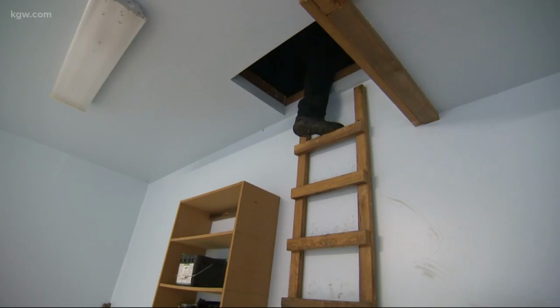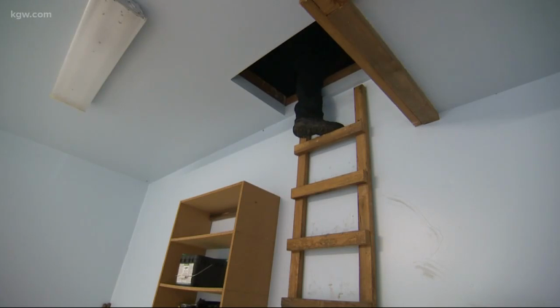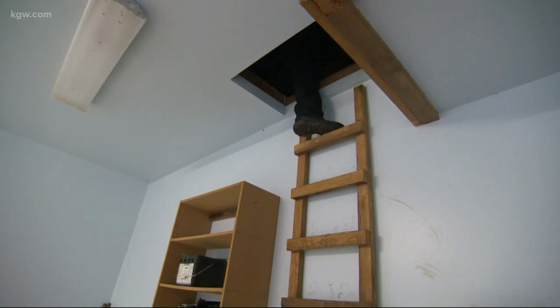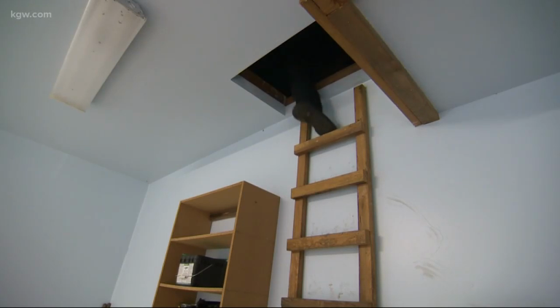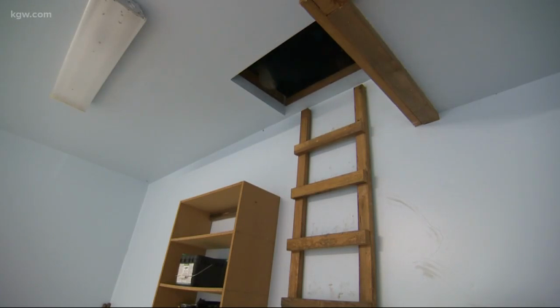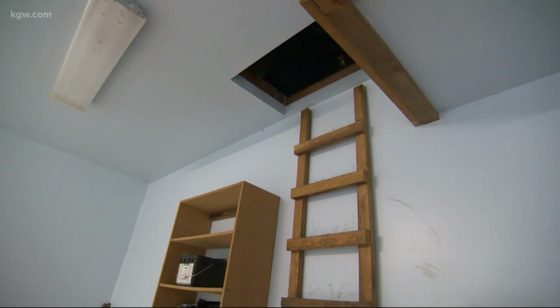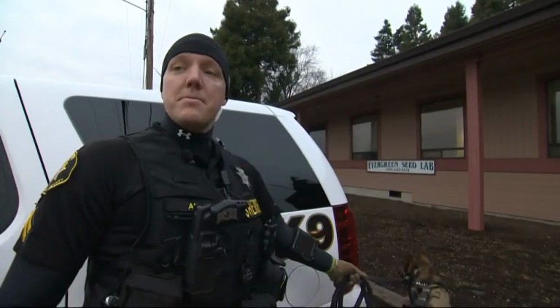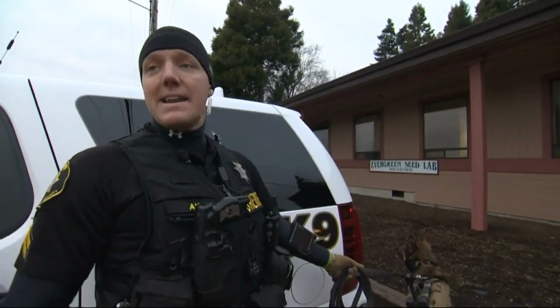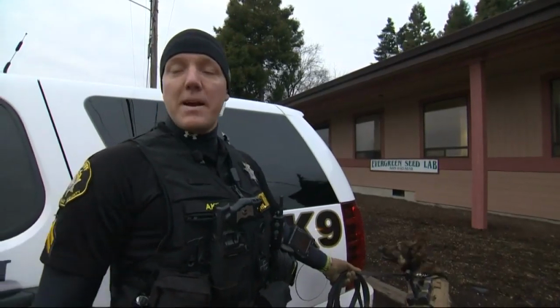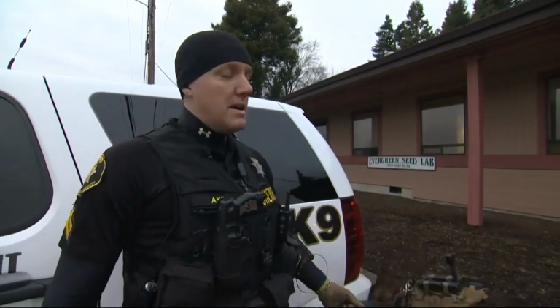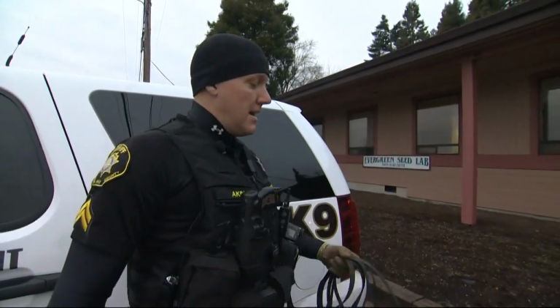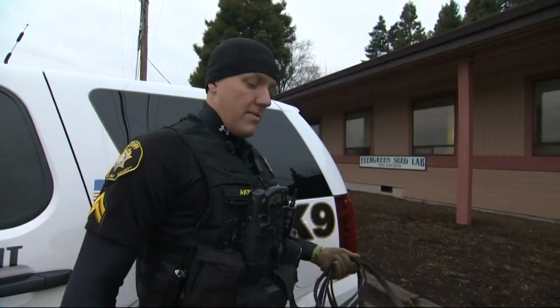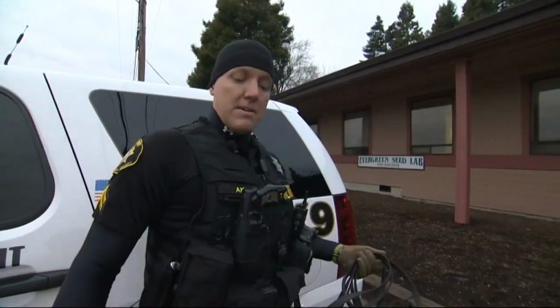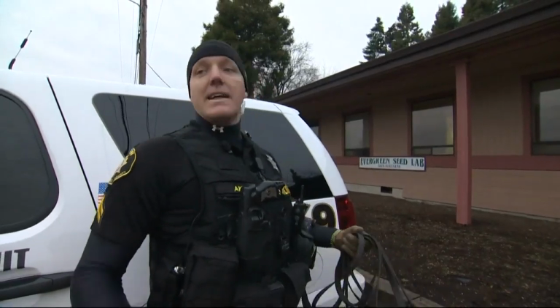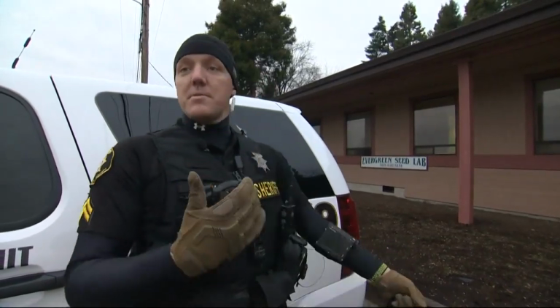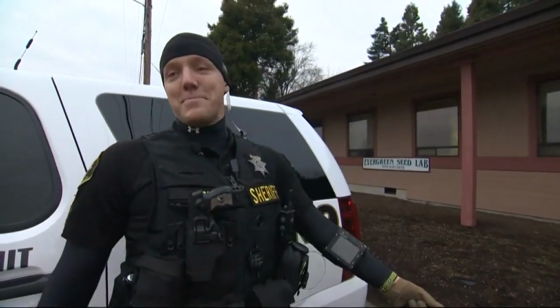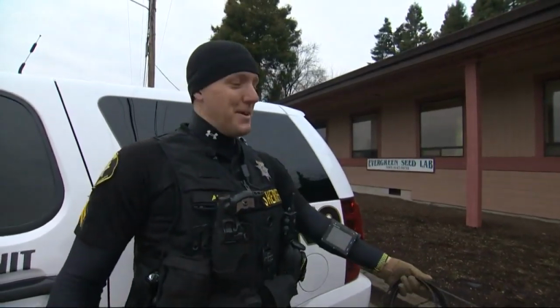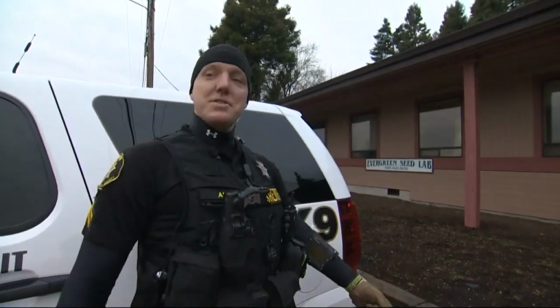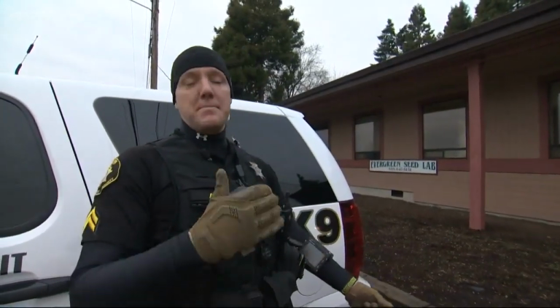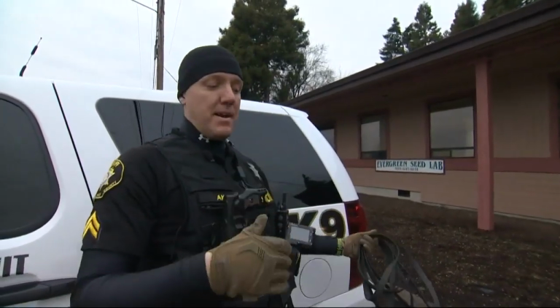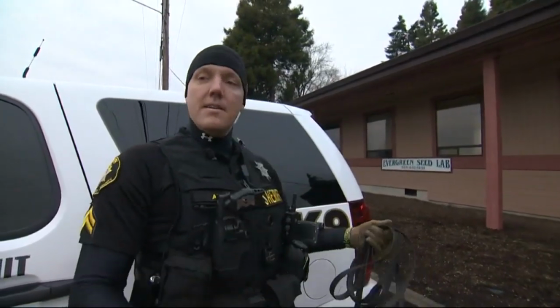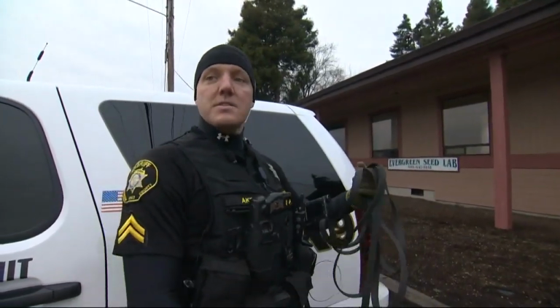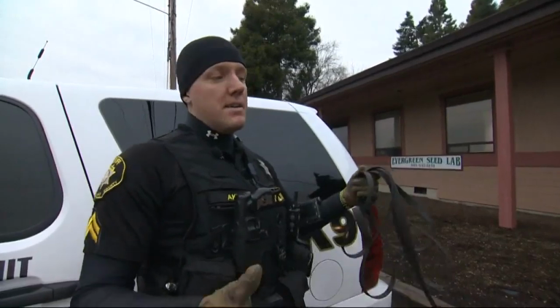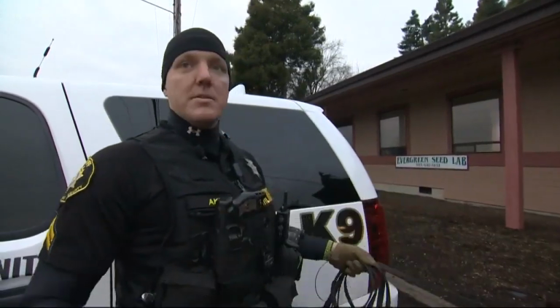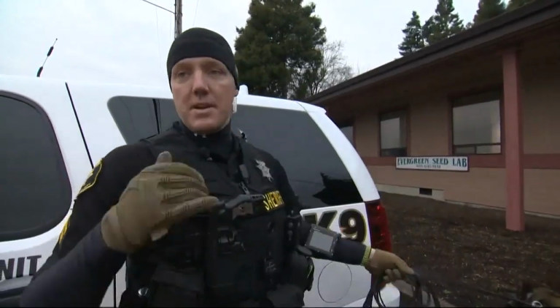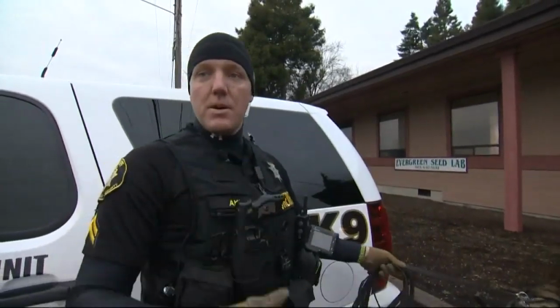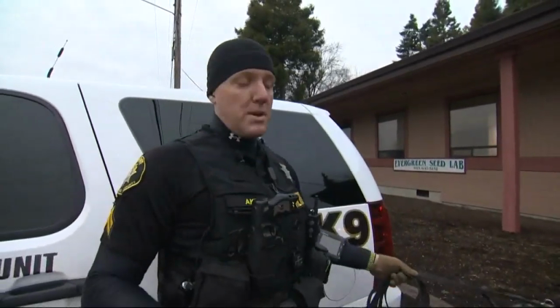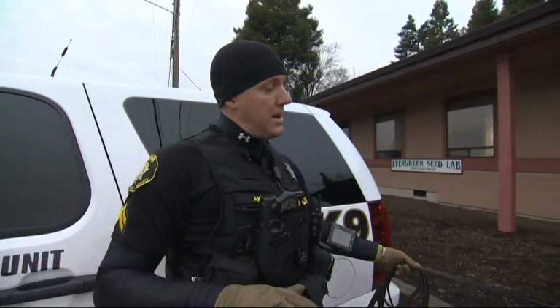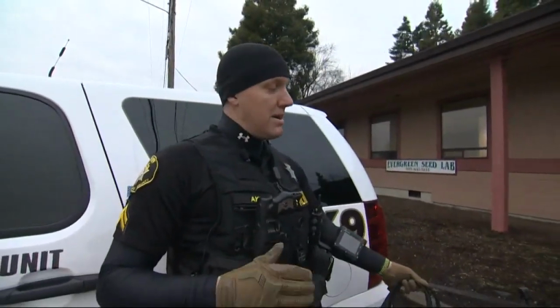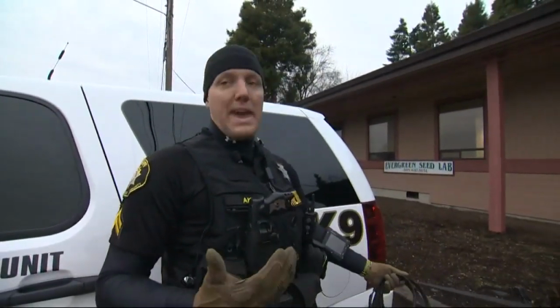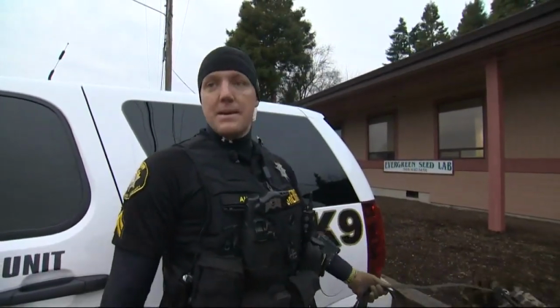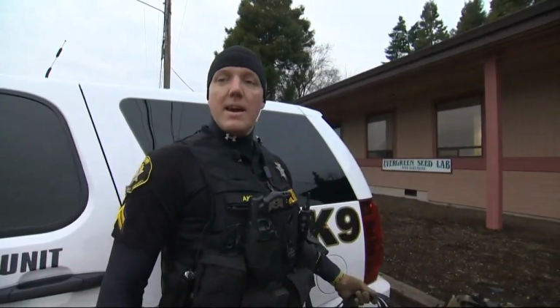I've found probably four or five people up in attics over my career. They've all had really good hiding spots once they get up there, so they usually have time to find a good spot, cover themselves, or get into a secreted location where we can't see them with our eyes.